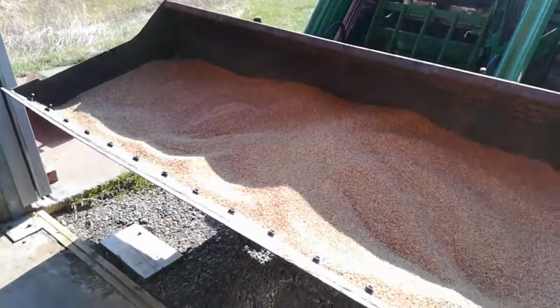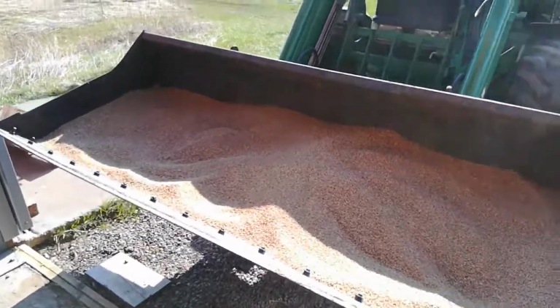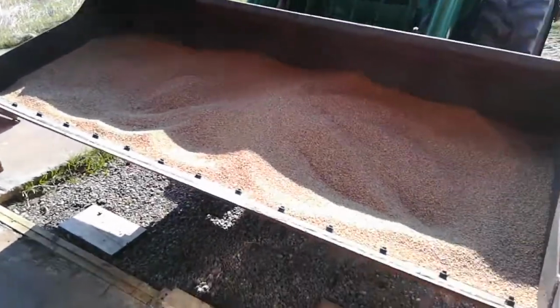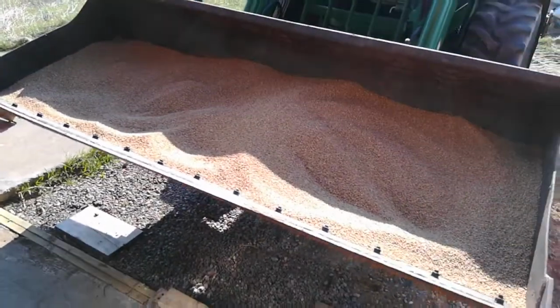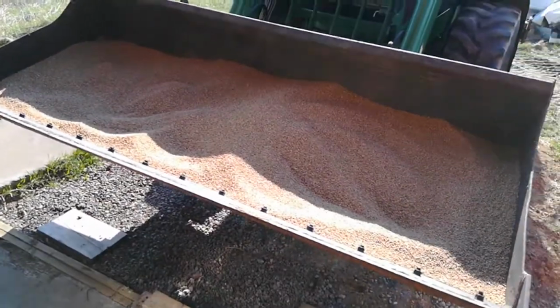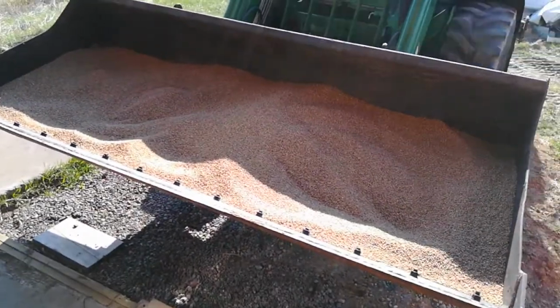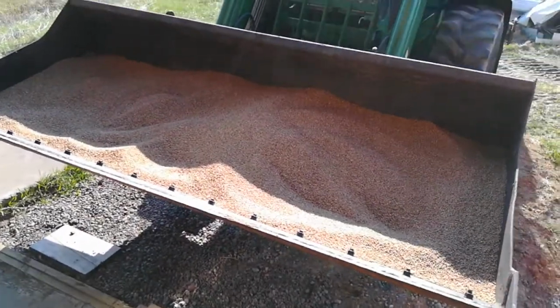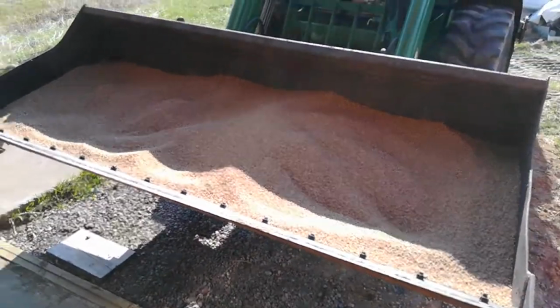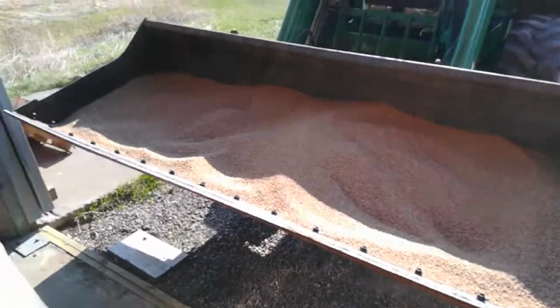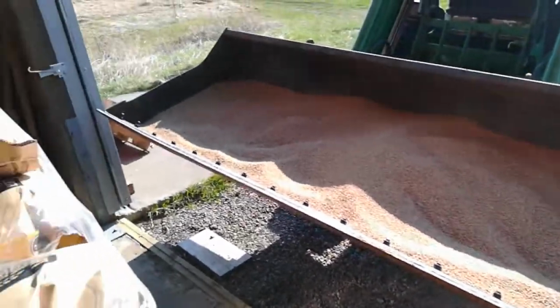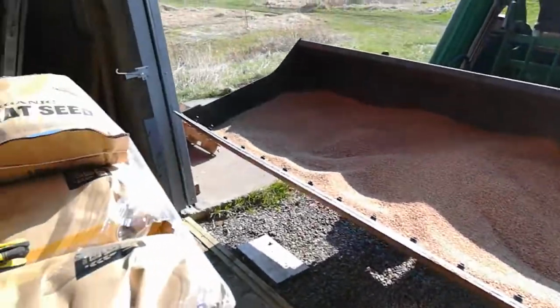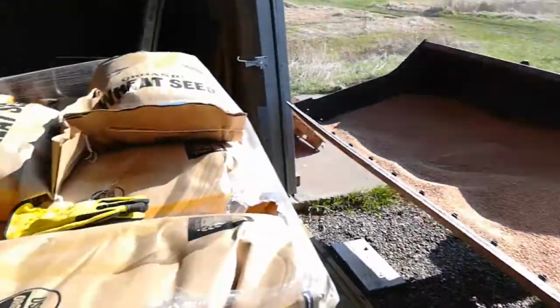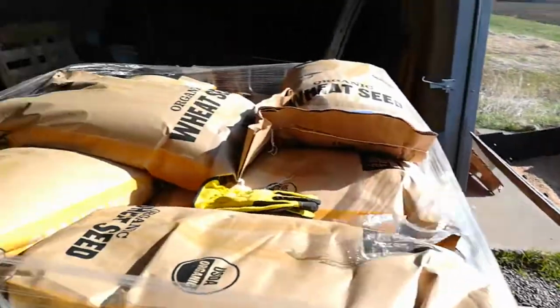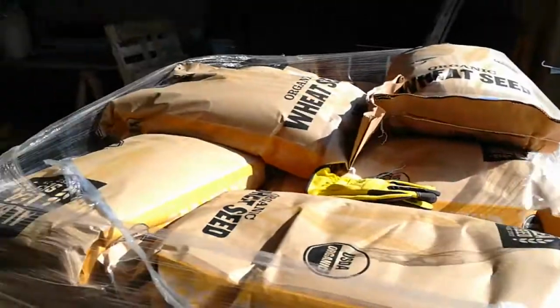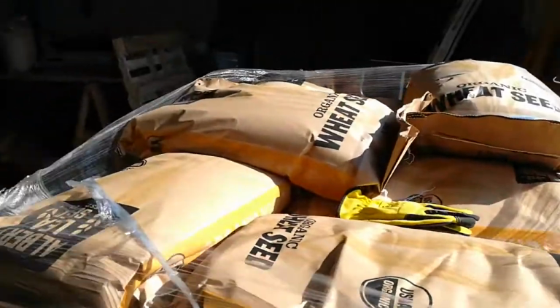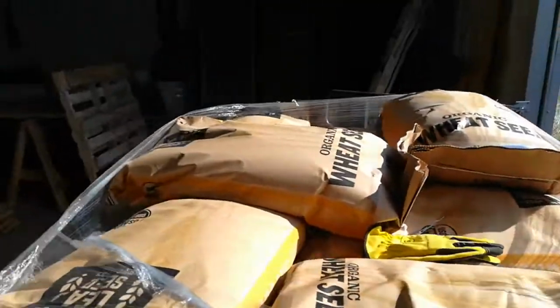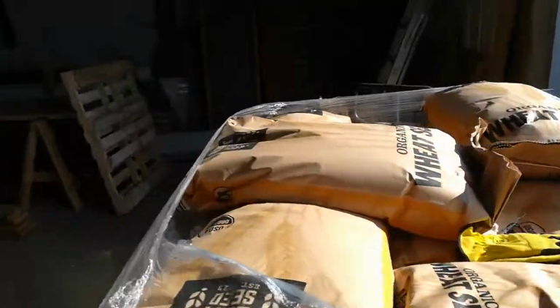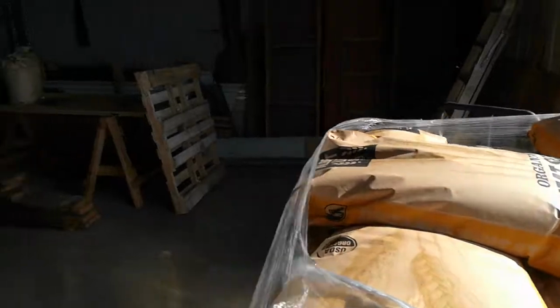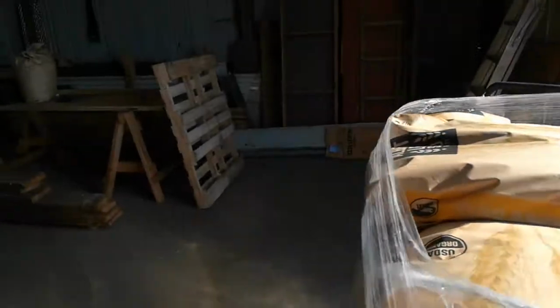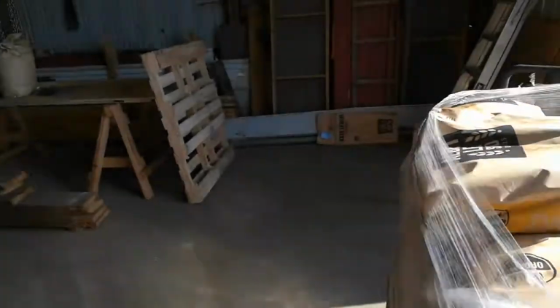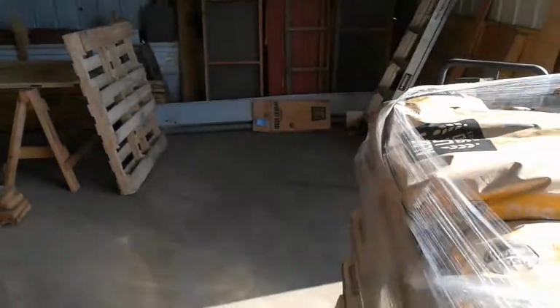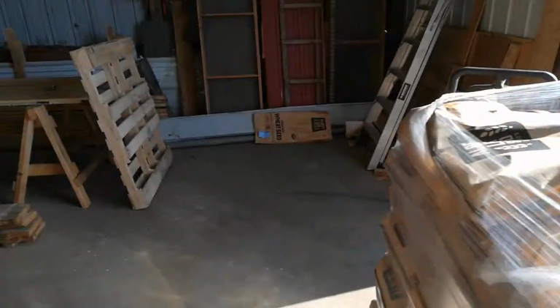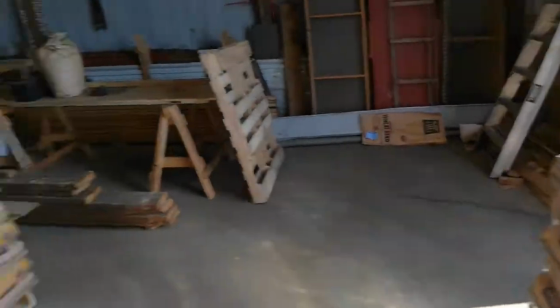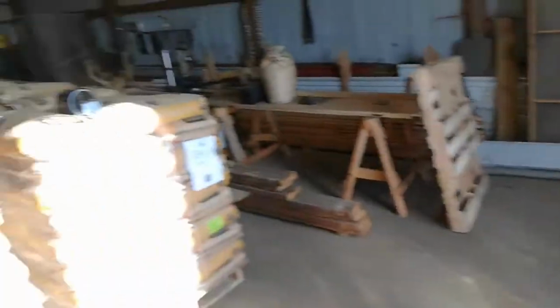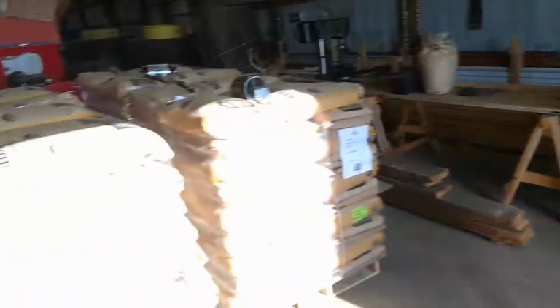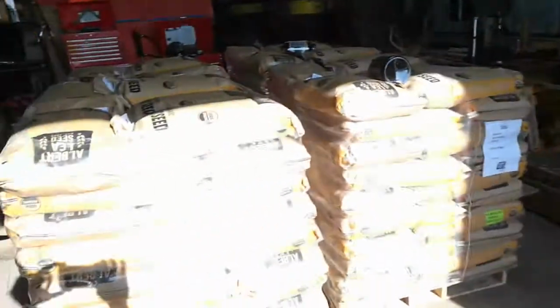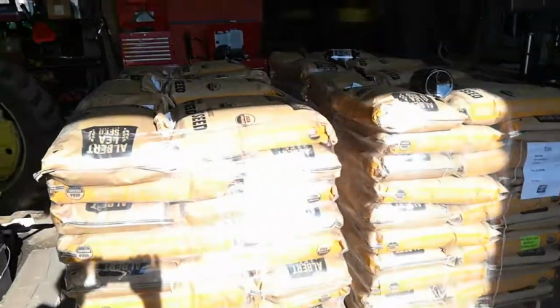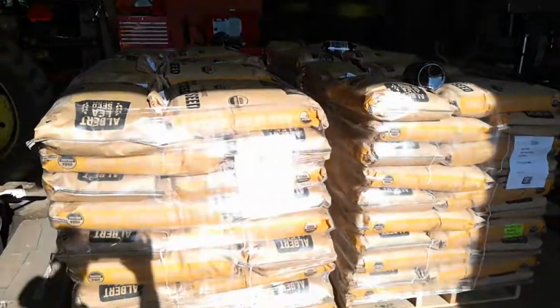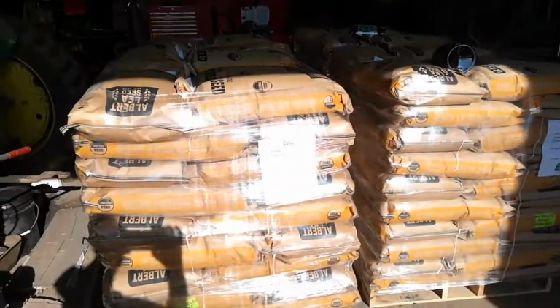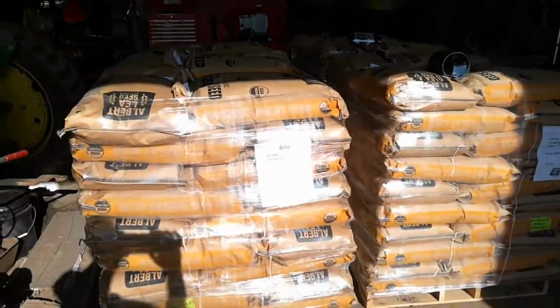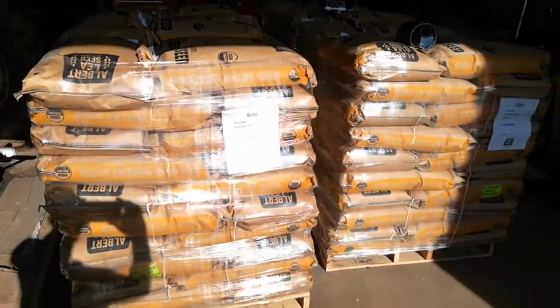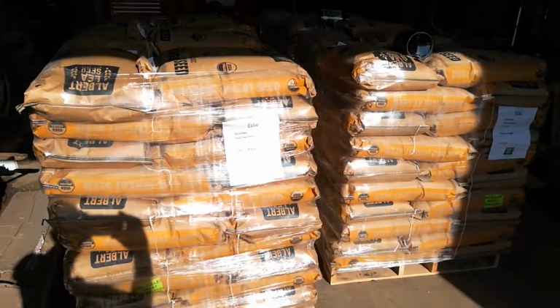Tomorrow we're going to take all this down about 12 miles south. I don't know if we'll get started drilling tomorrow, but hopefully — if not tomorrow, then Saturday and Sunday. Thanks for watching, bye.